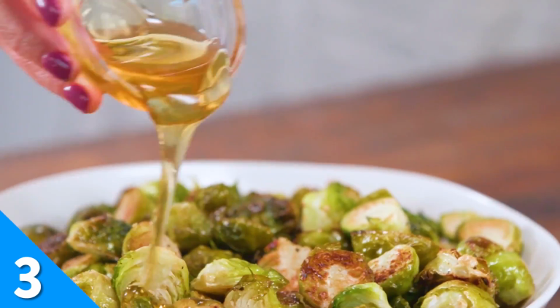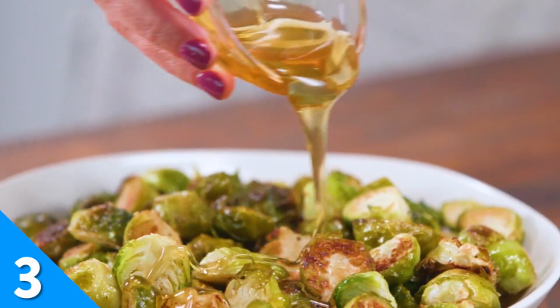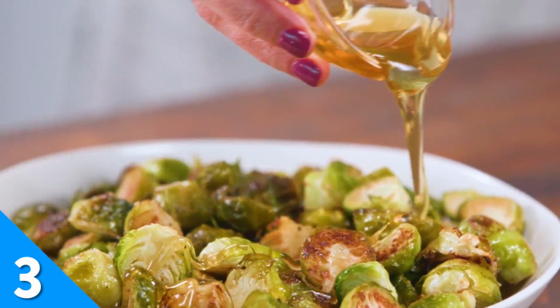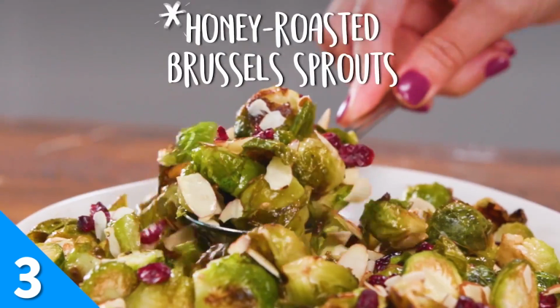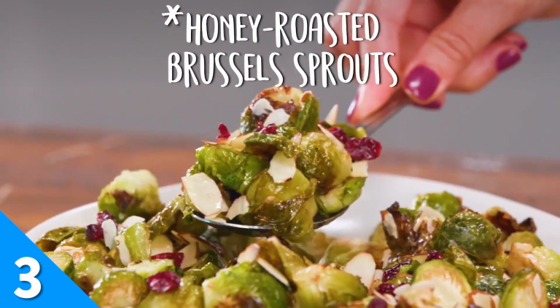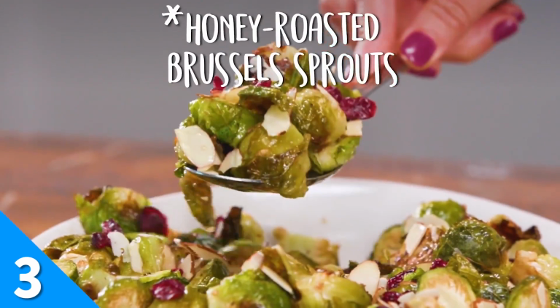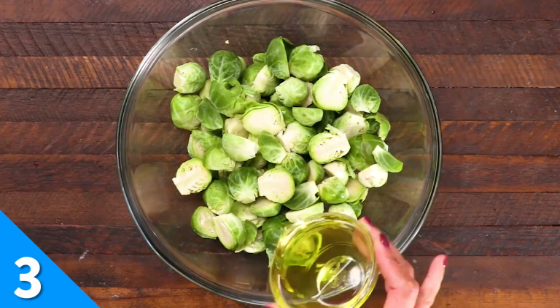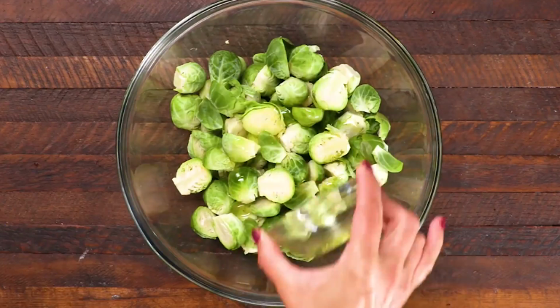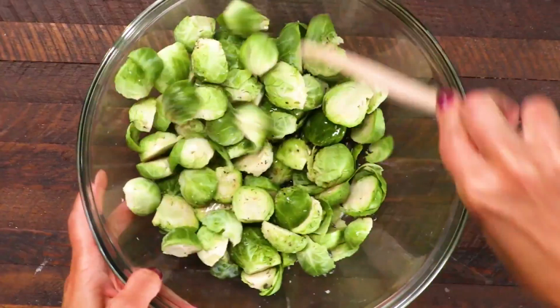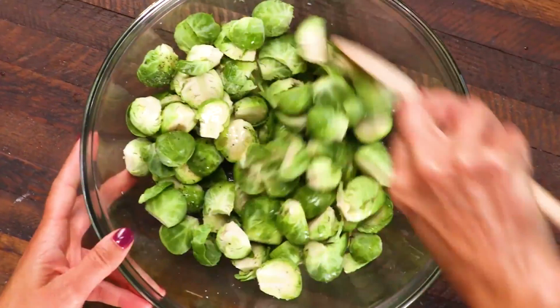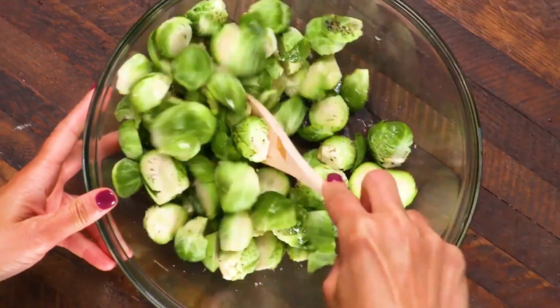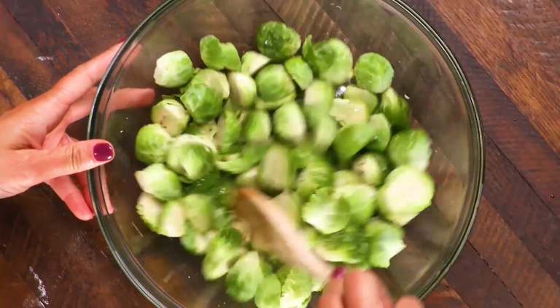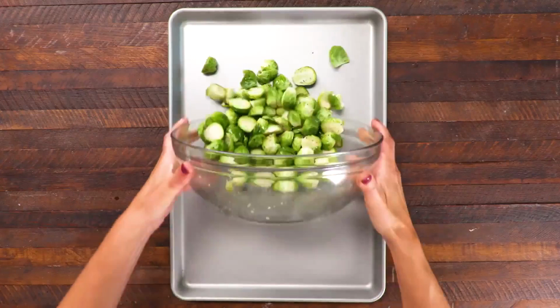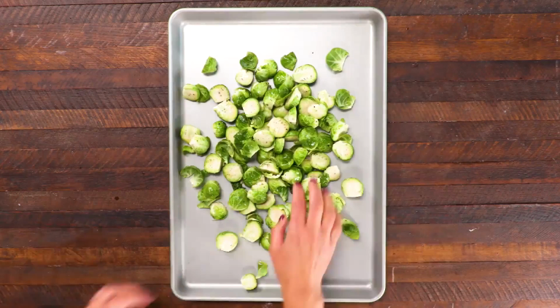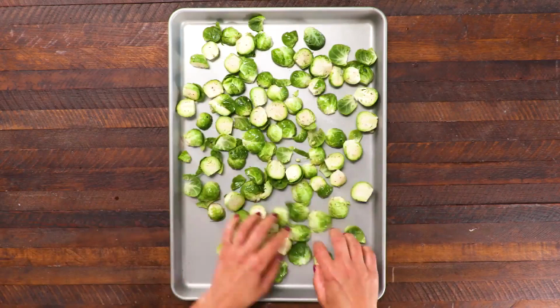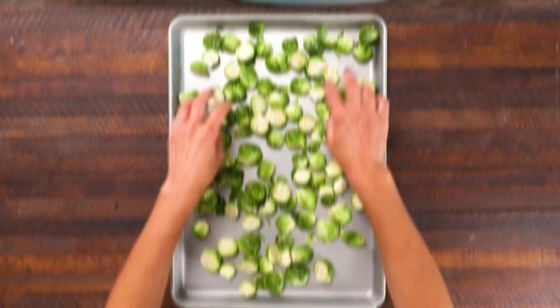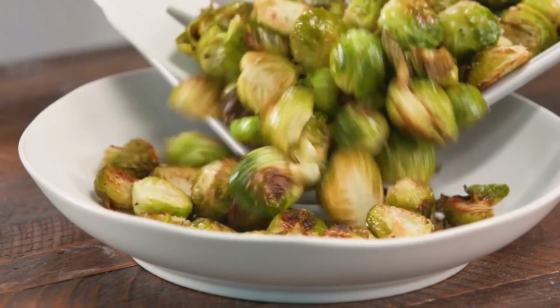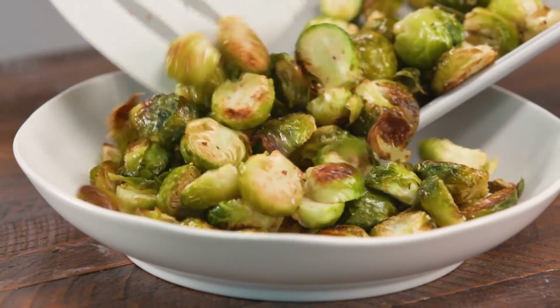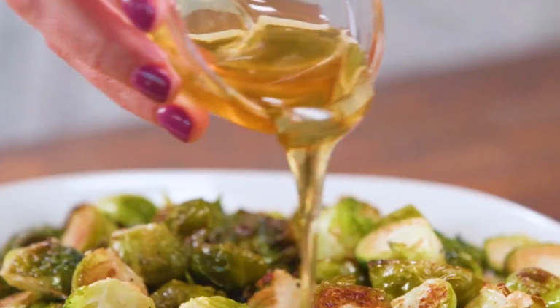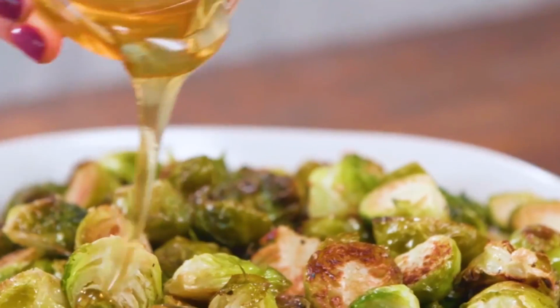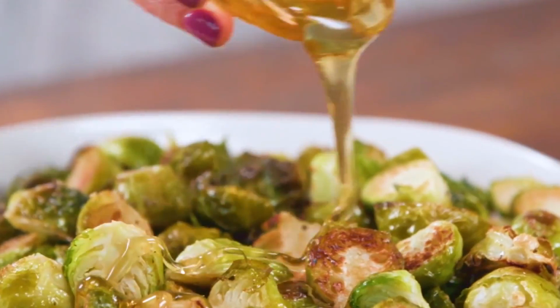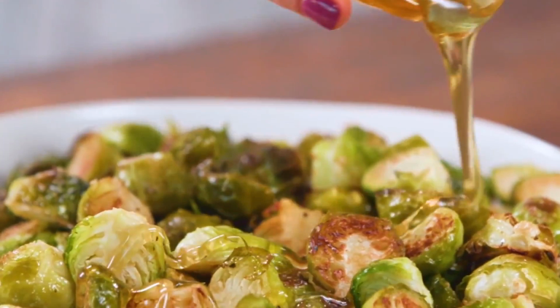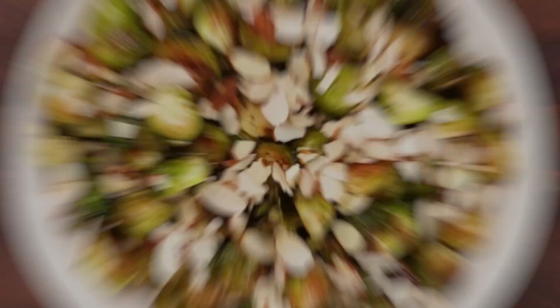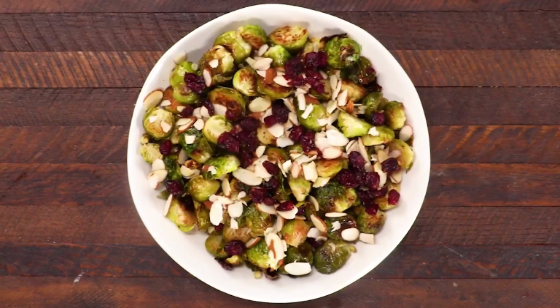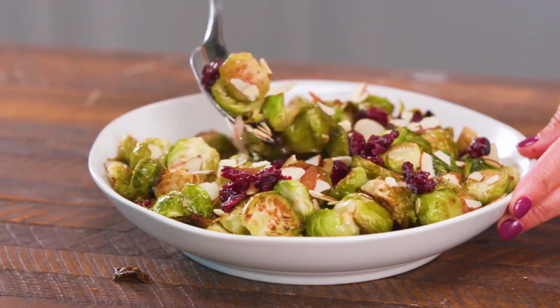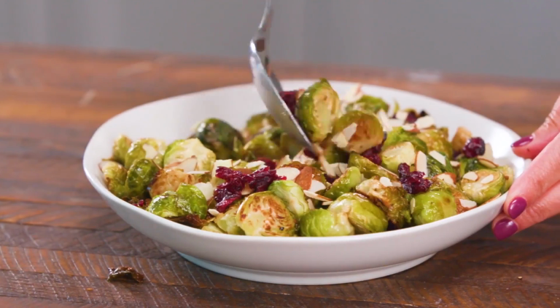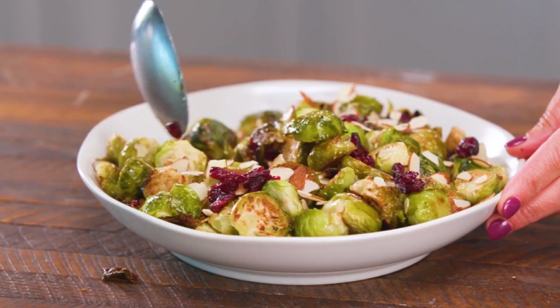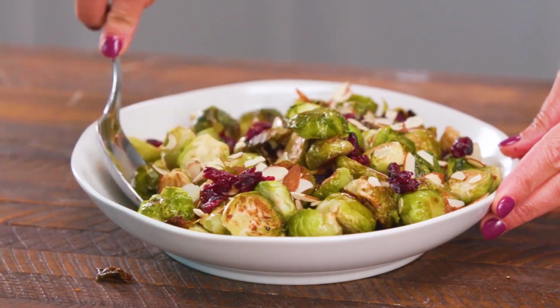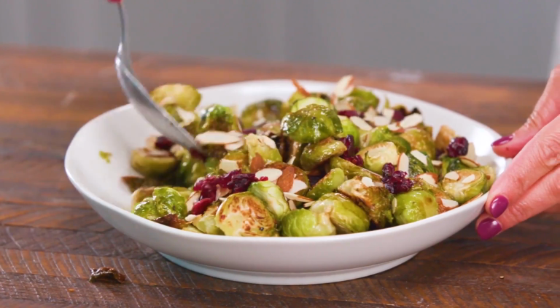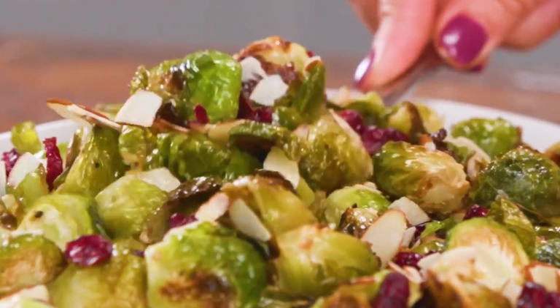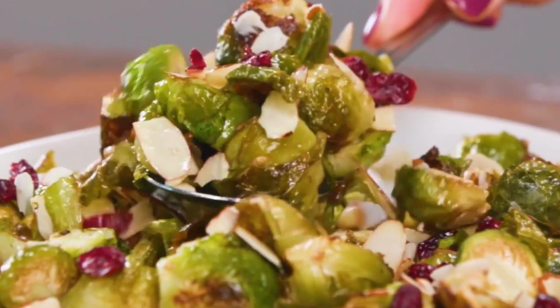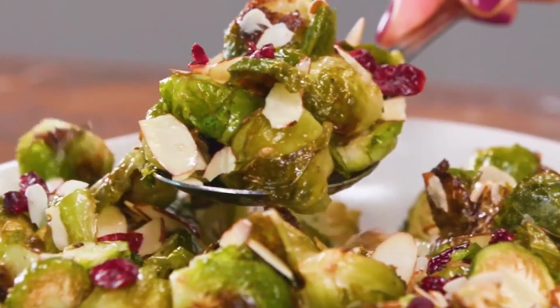Winter's favorite vegetable takes a walk on the sweet side in this honey roasted Brussels sprouts recipe. Brussels sprouts are tossed with almonds, dried cranberries, and a generous drizzle of honey to make a delicious and aesthetically pleasing side dish.